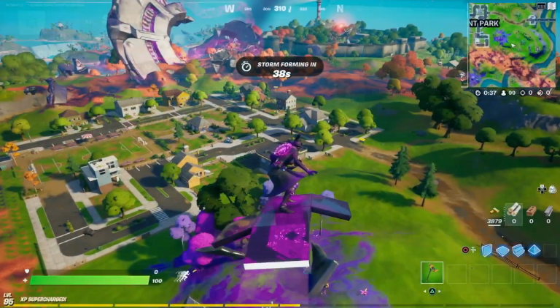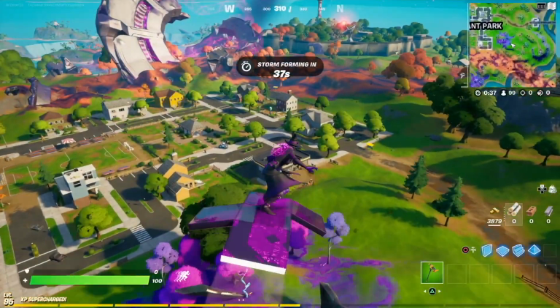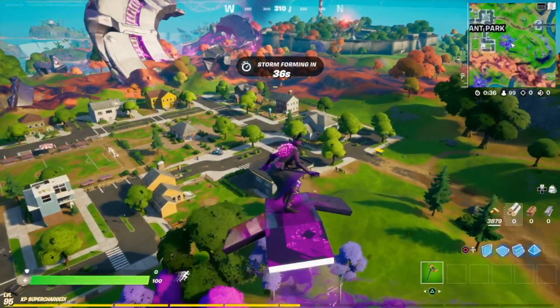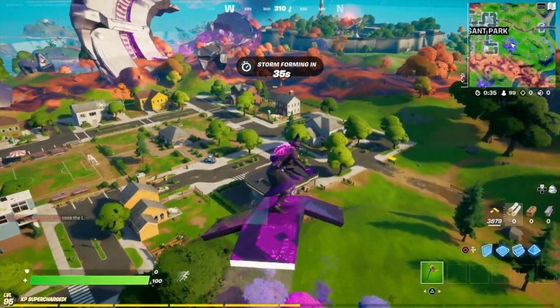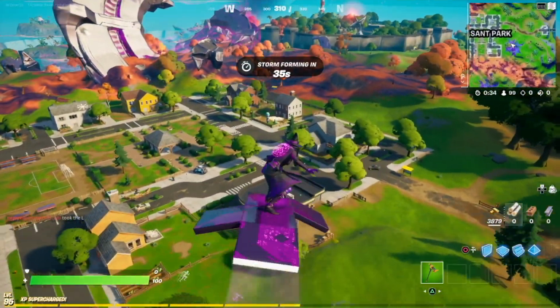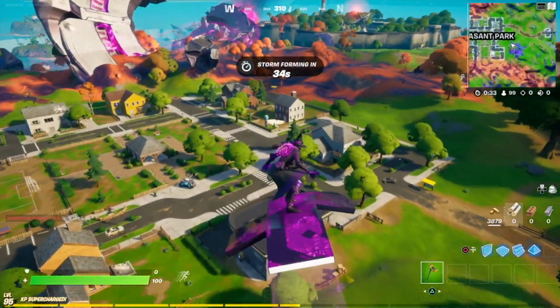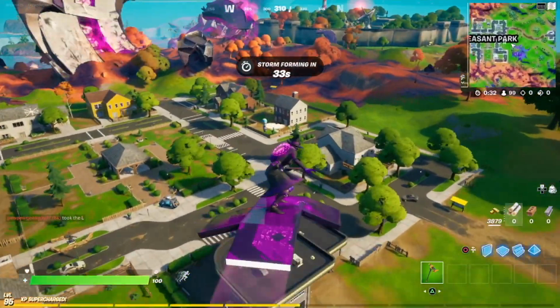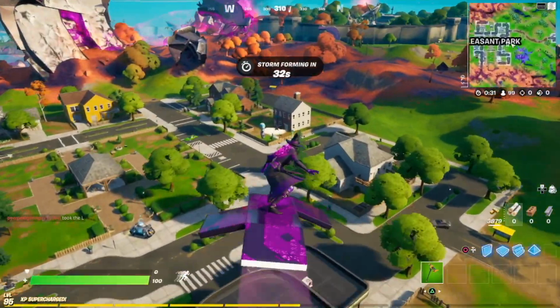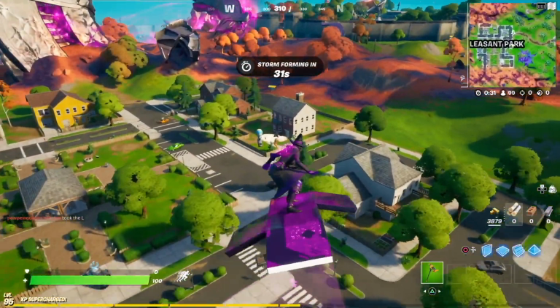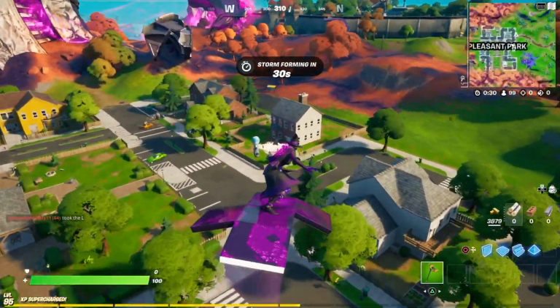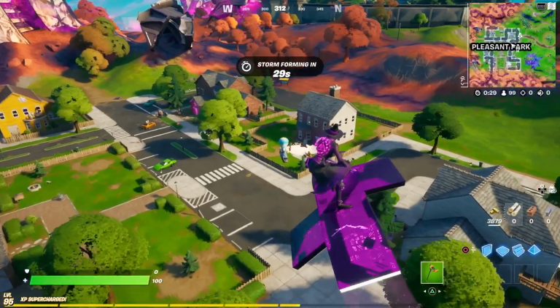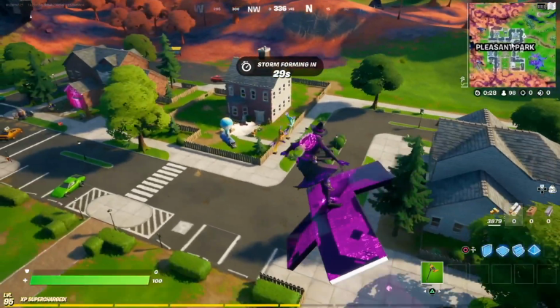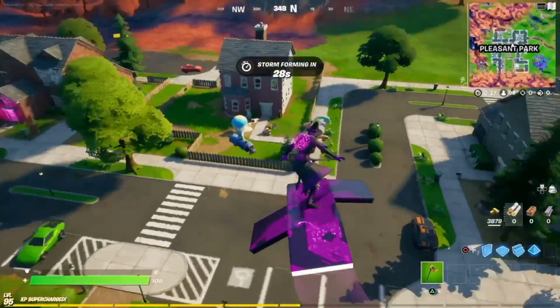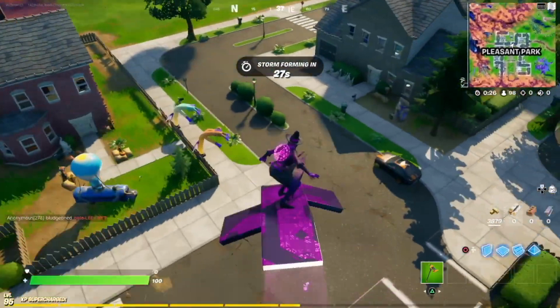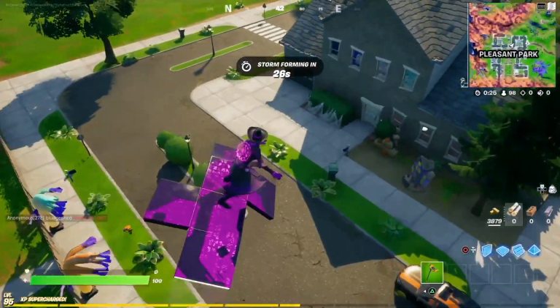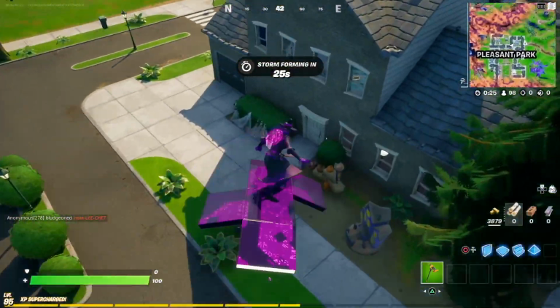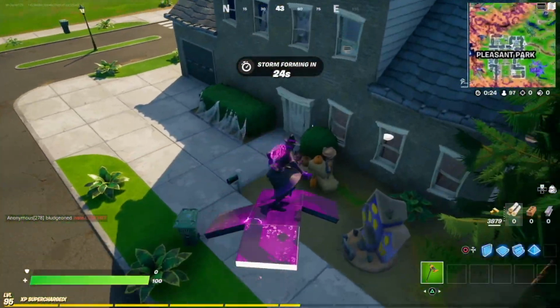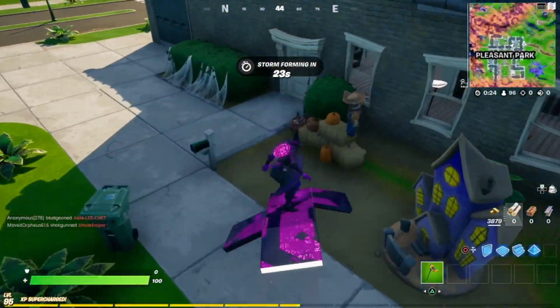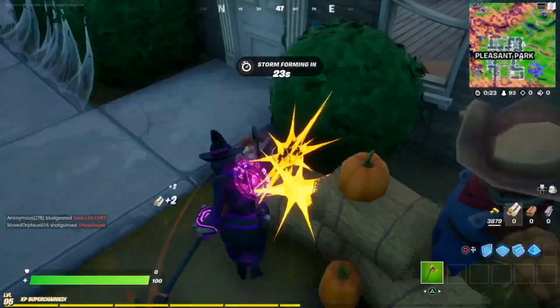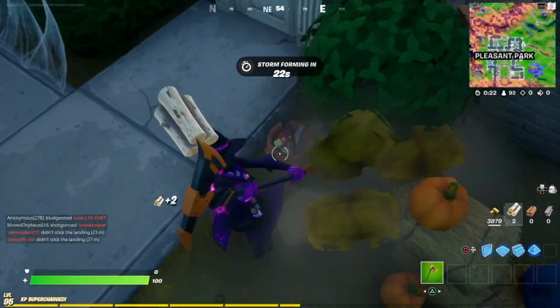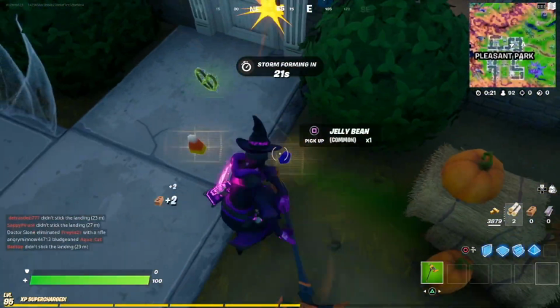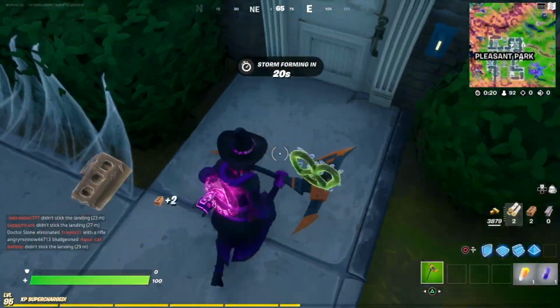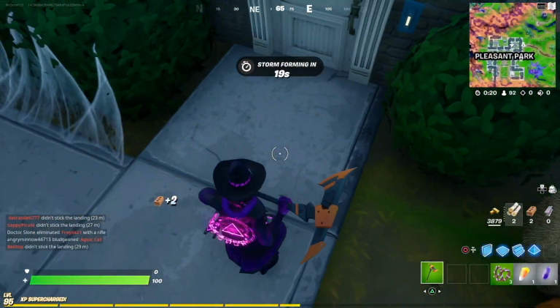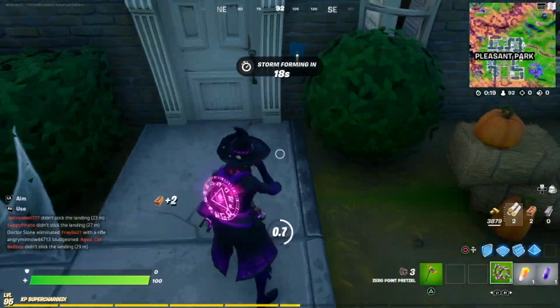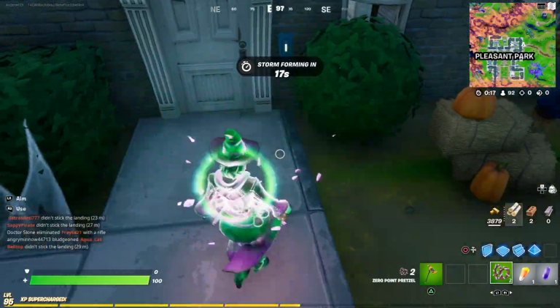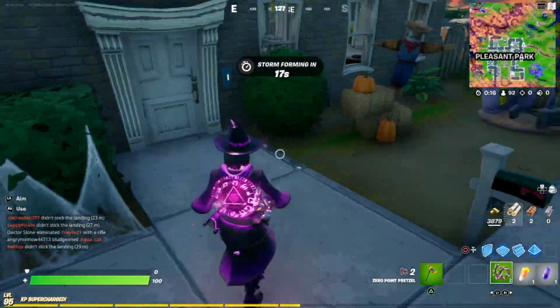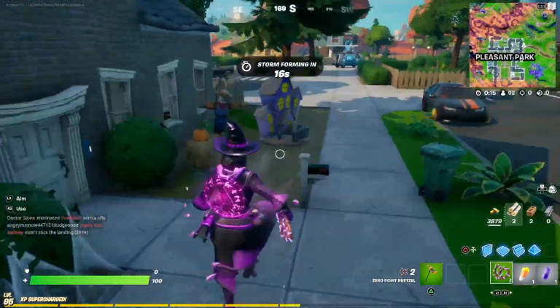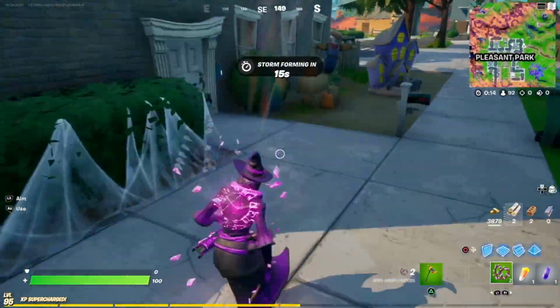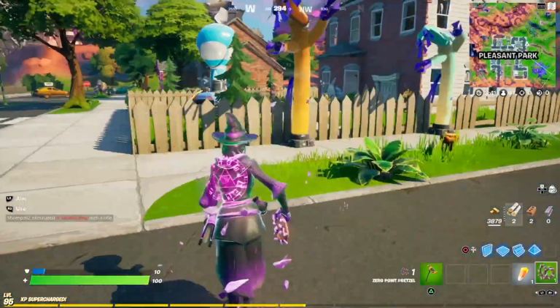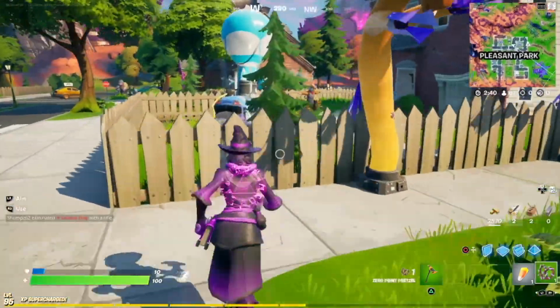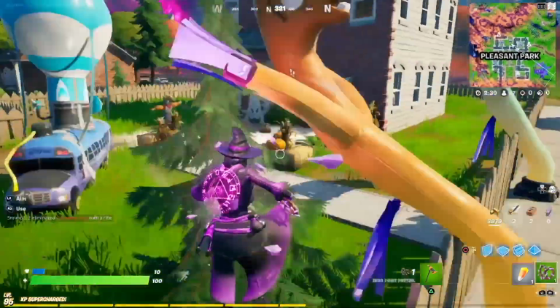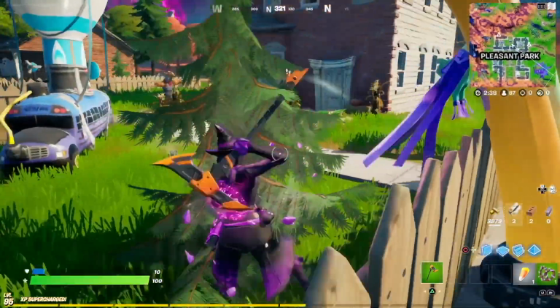You might be wondering where the candies are, because you're trying to collect them. Well, Pleasant Park is the easiest location to get it done. And if you're wondering which houses have it — there are like 3 or 4 places you can get candy at Pleasant Park very easily.